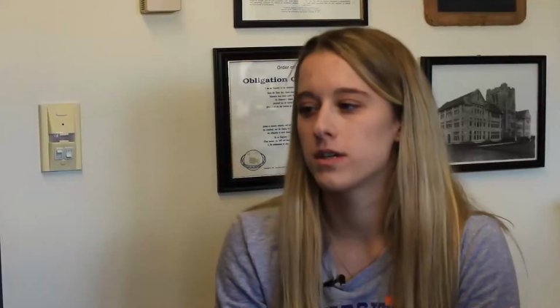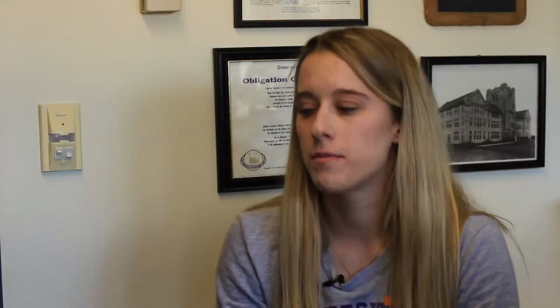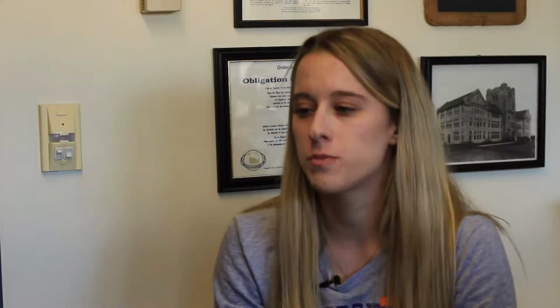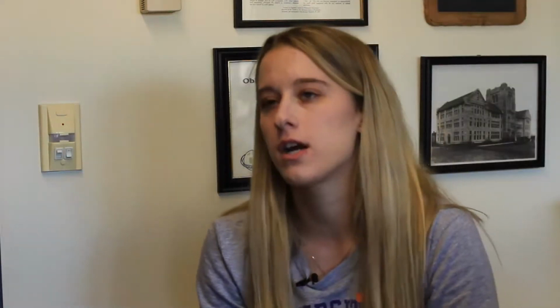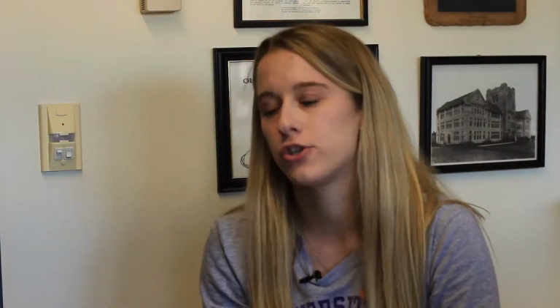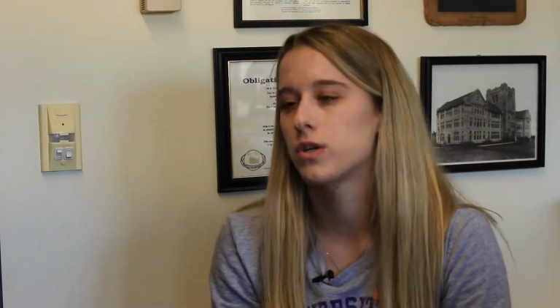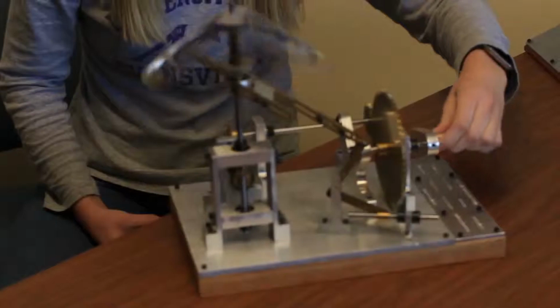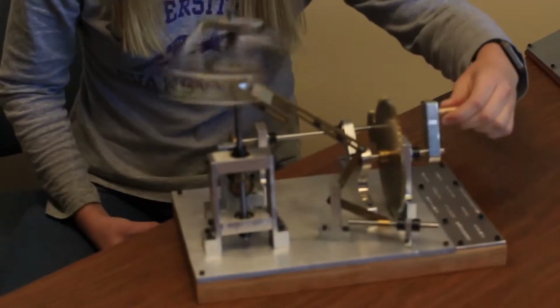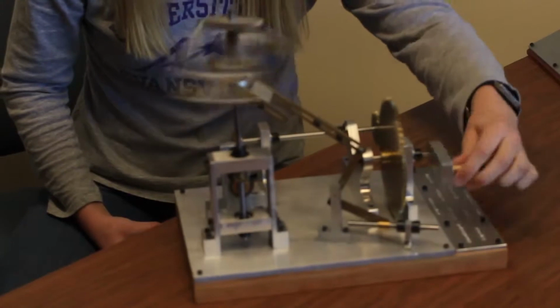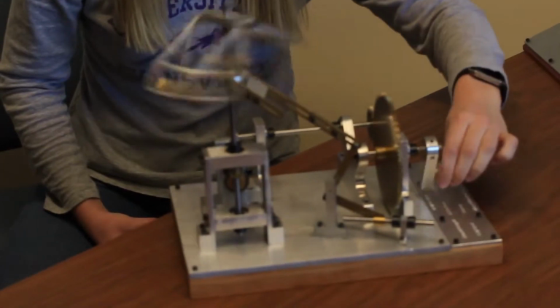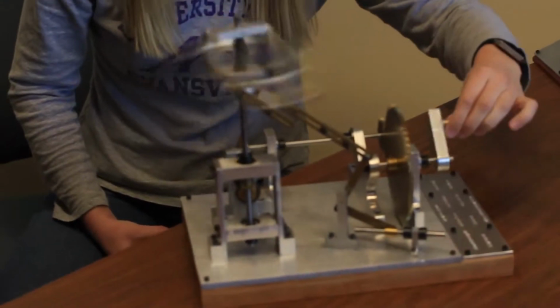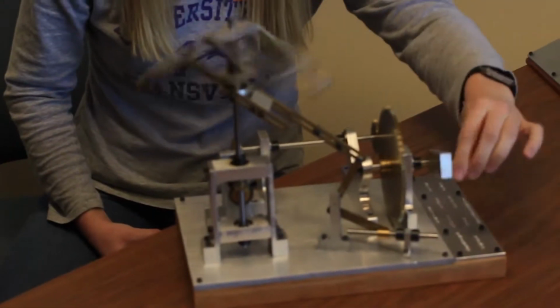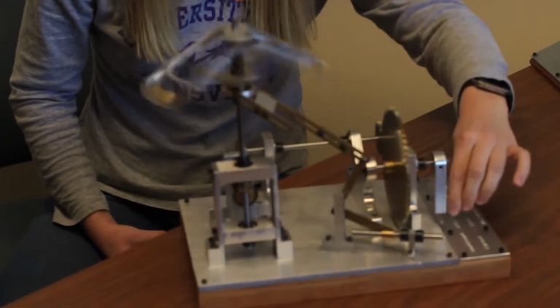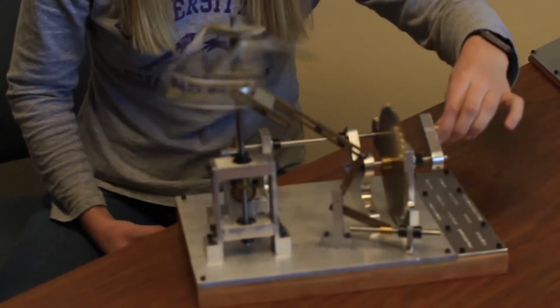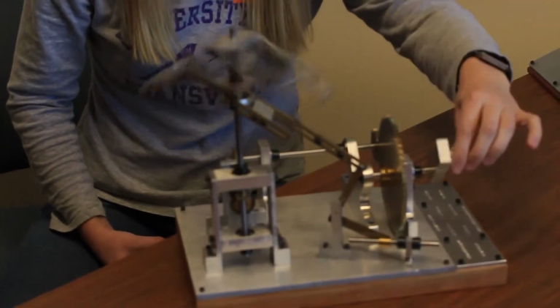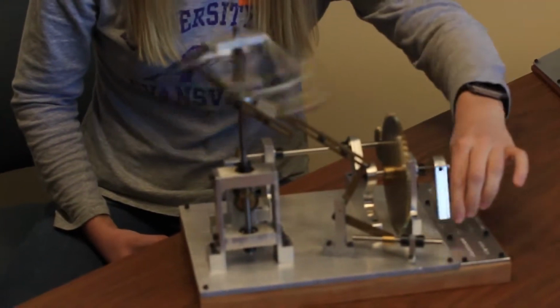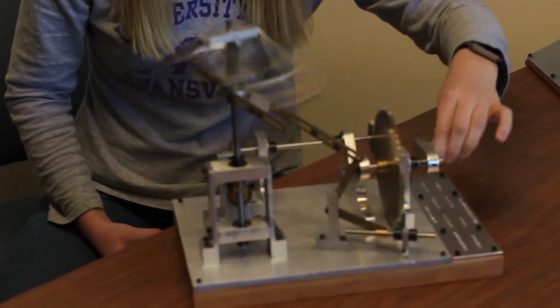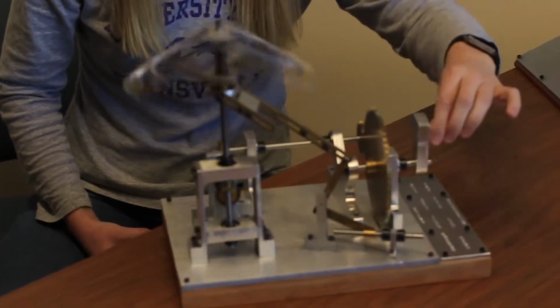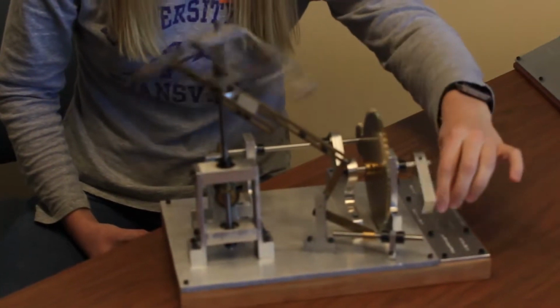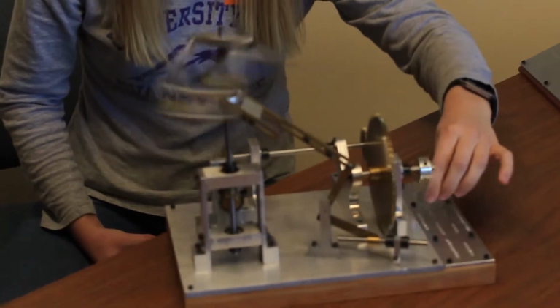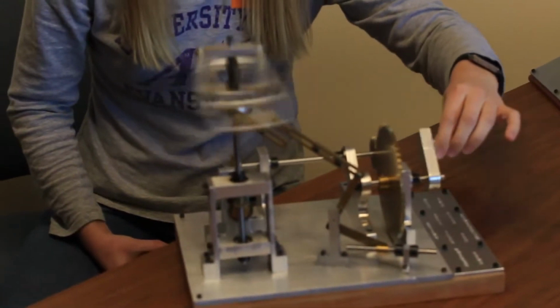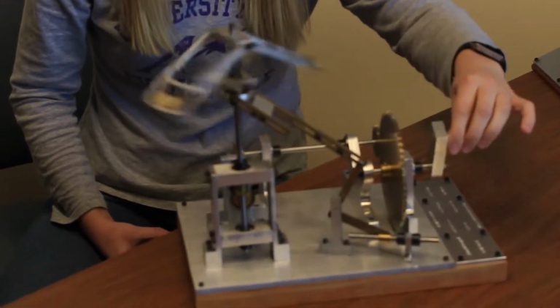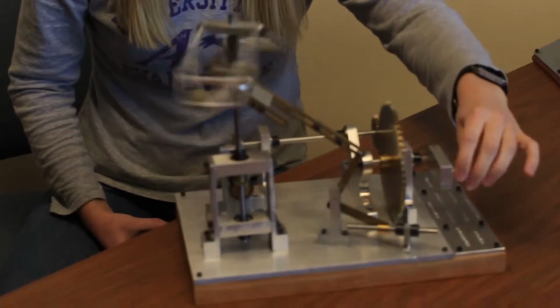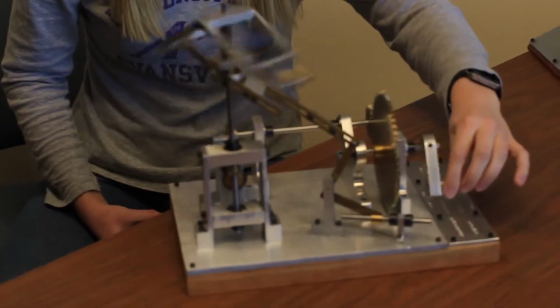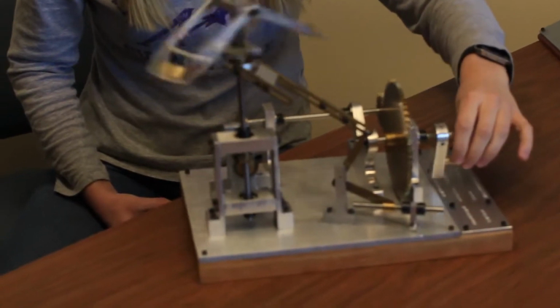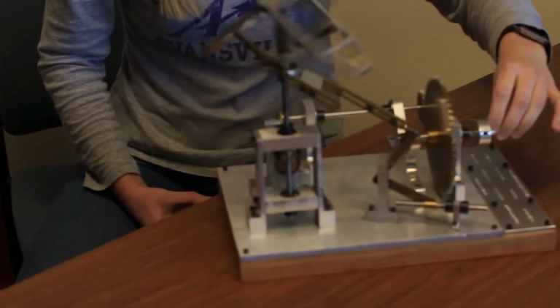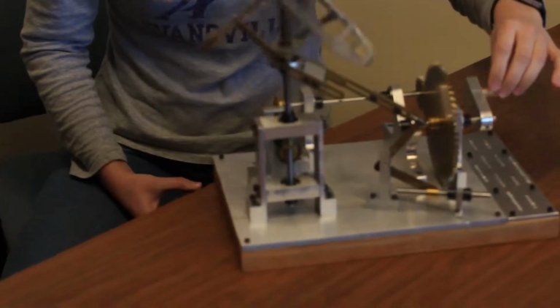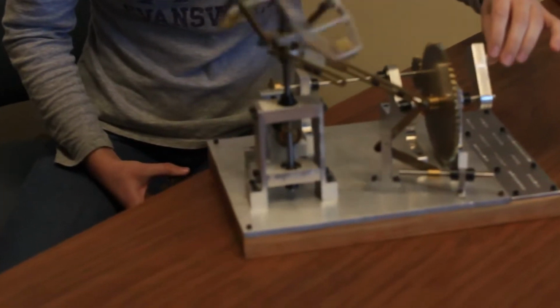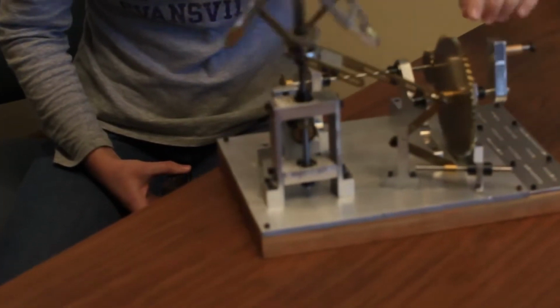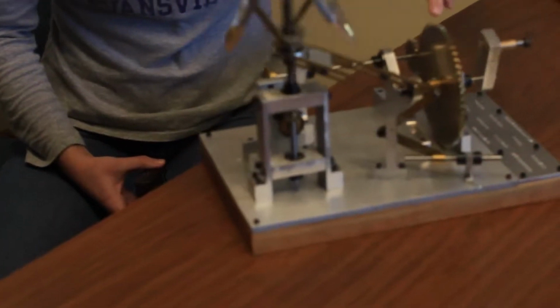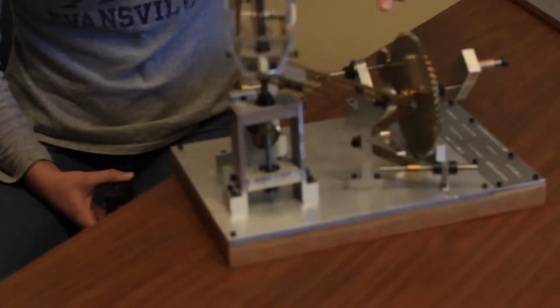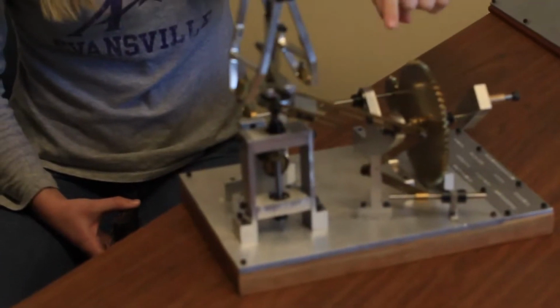On Formula Car, my freshman year I got to just work on a variety of the different subsections, just learning about the car and how it works. My sophomore year, I got to work more specifically under the steering section, which was interesting.